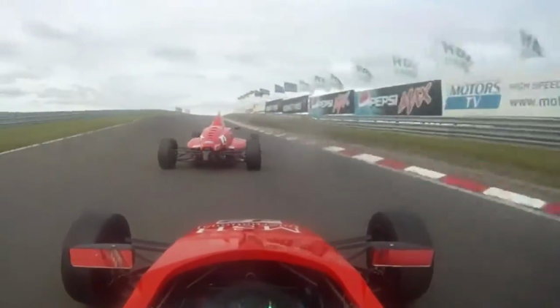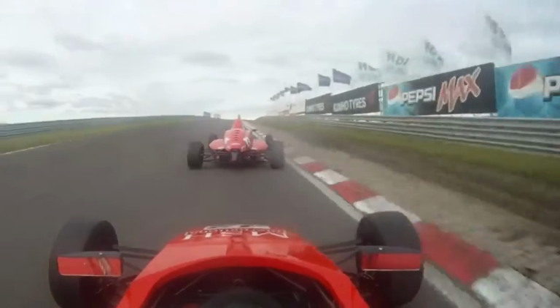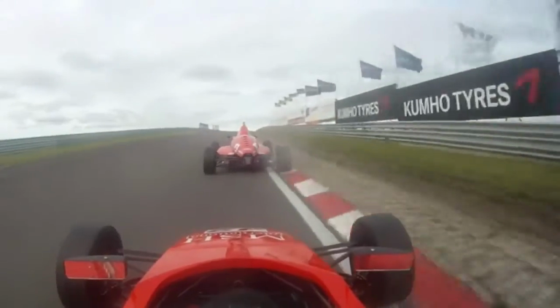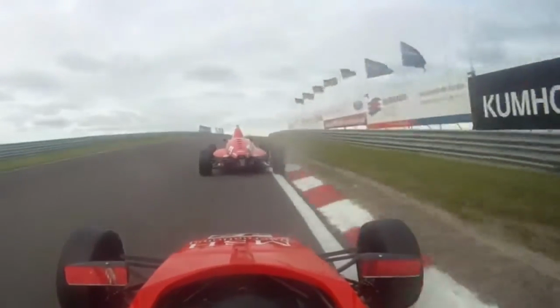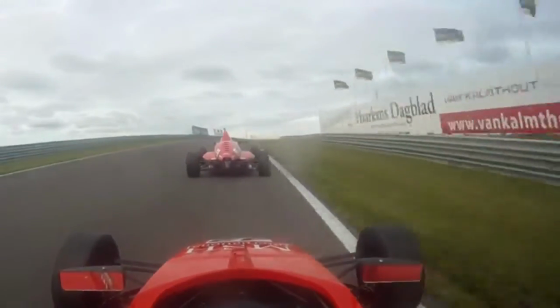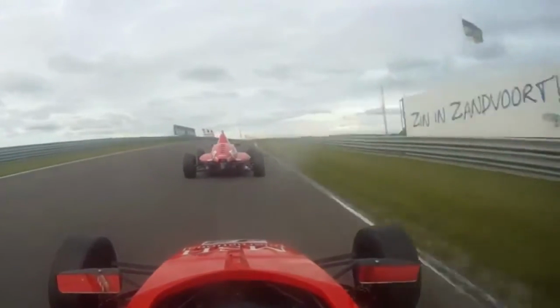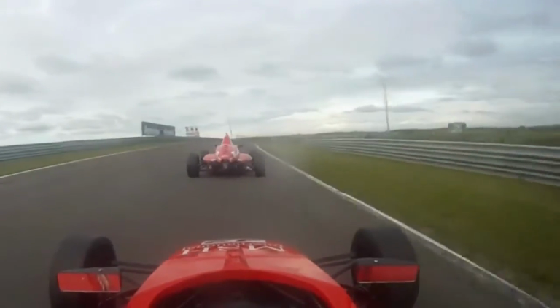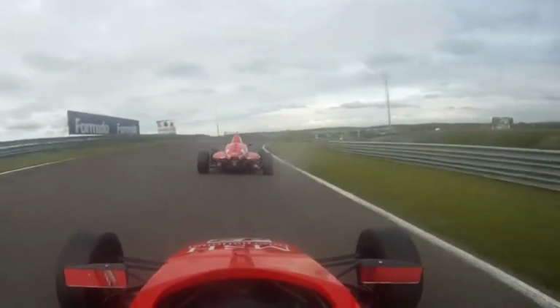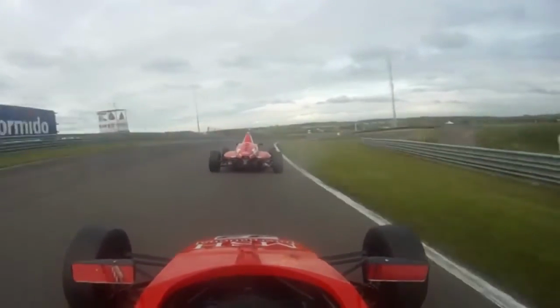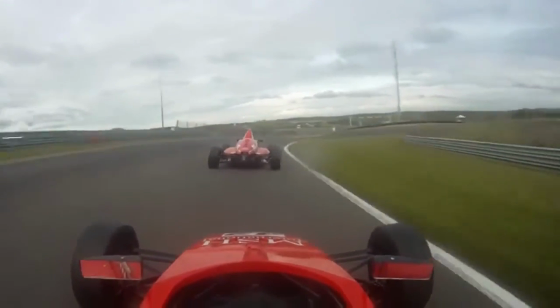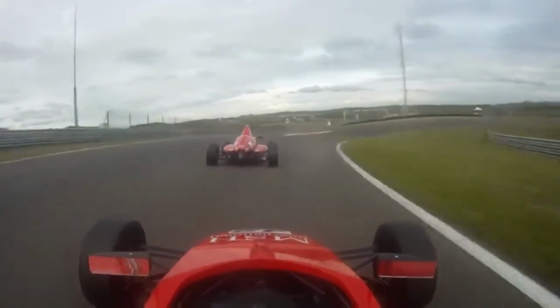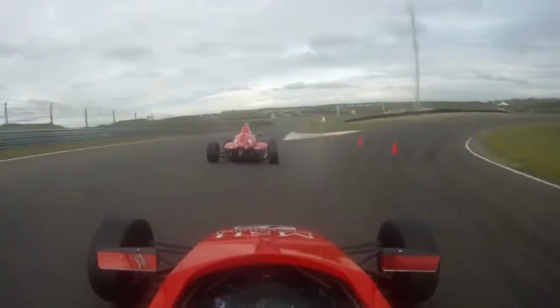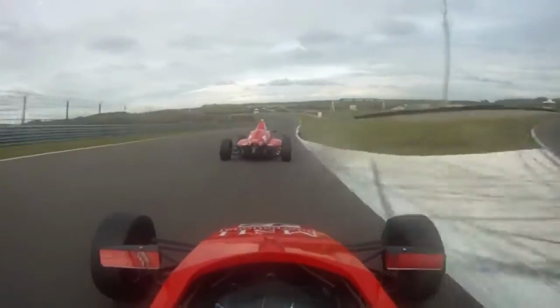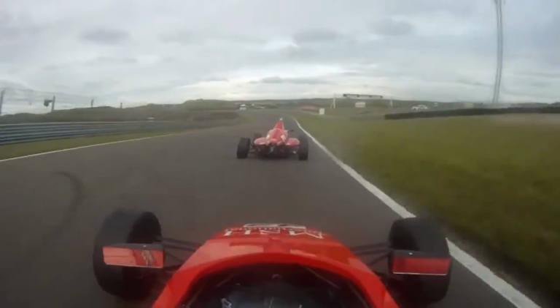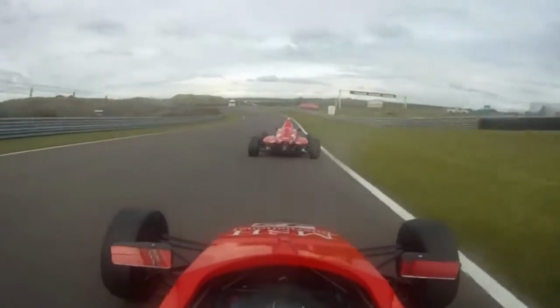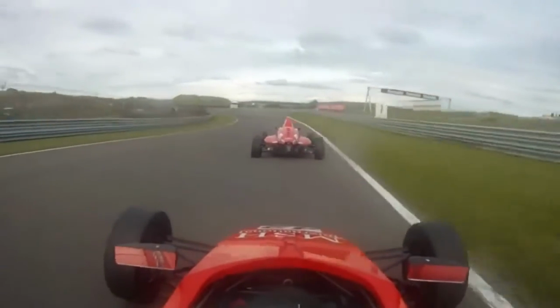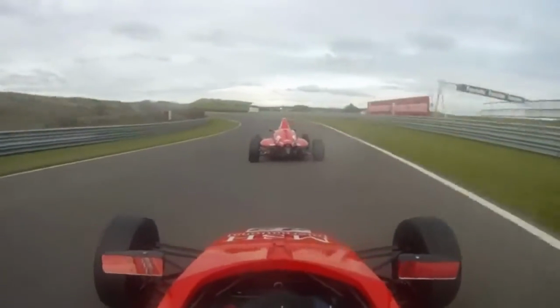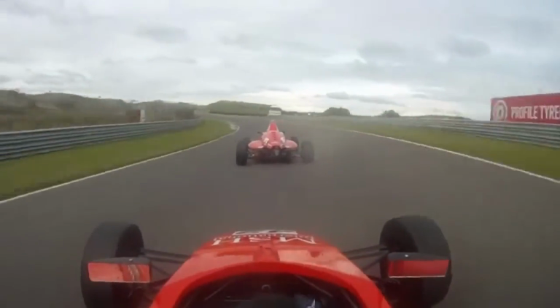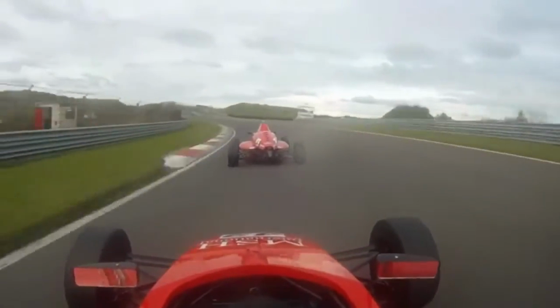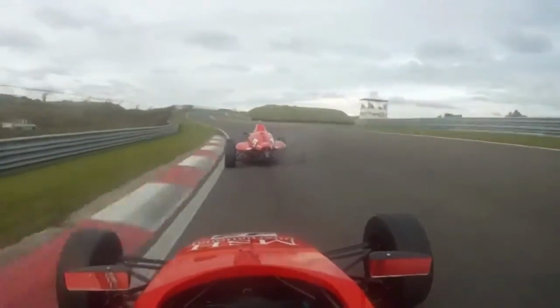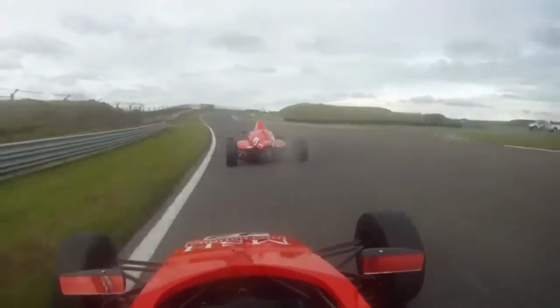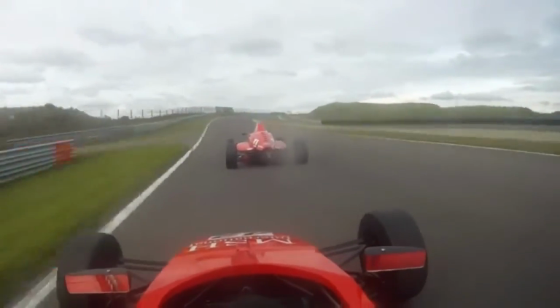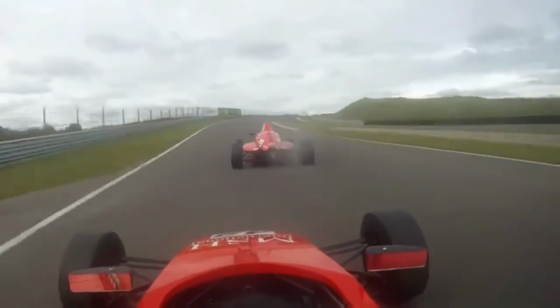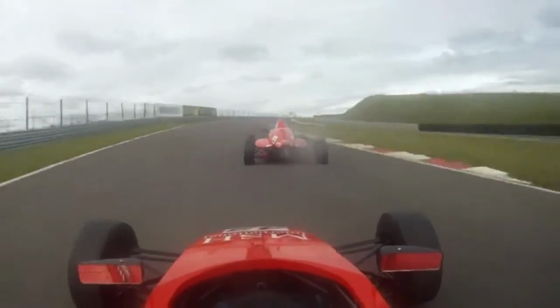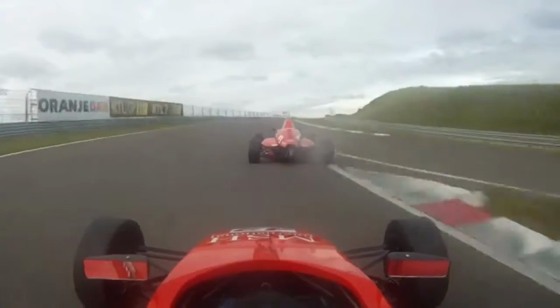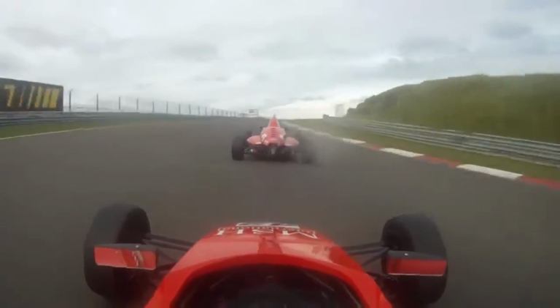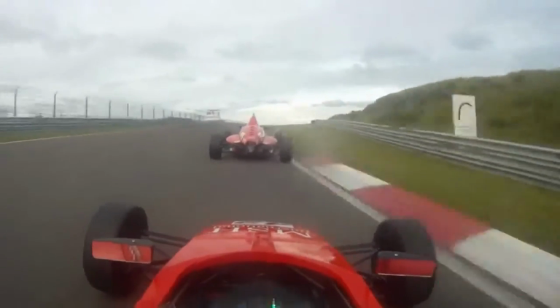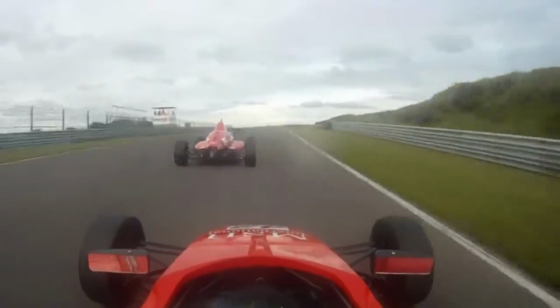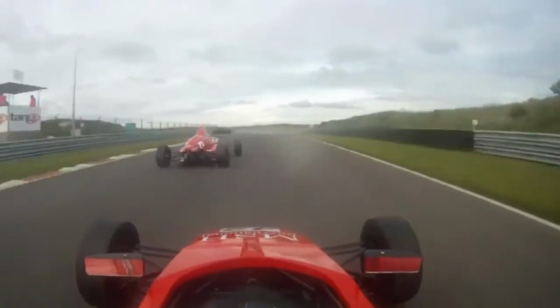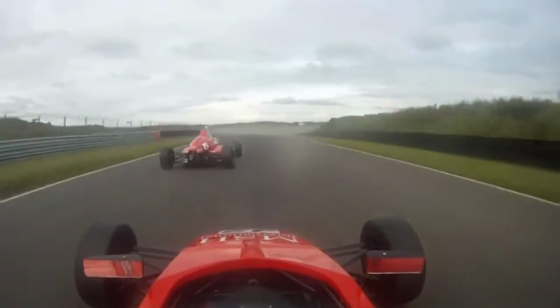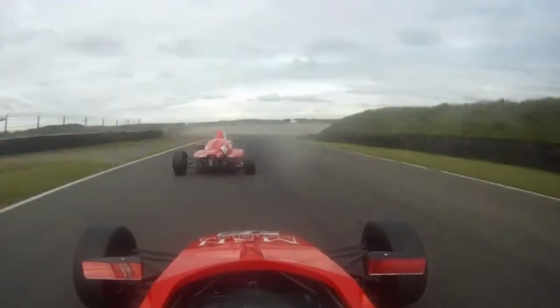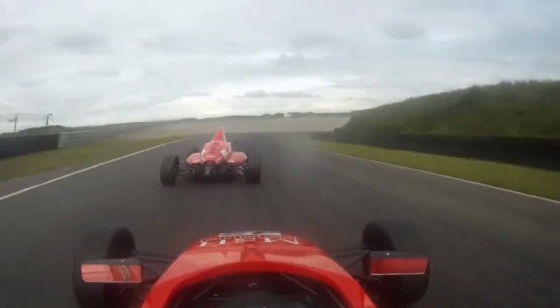But then the run out is really important, because you've got a long section — even though it's not straight, it's all flat through here. Just getting your line right through the curve. In the wet, this isn't flat, which is interesting, but in the dry it's pretty simple.